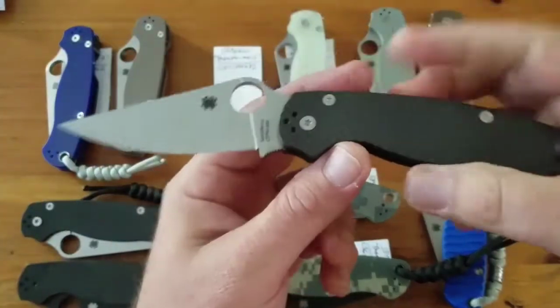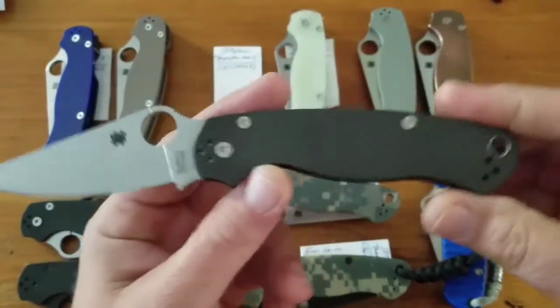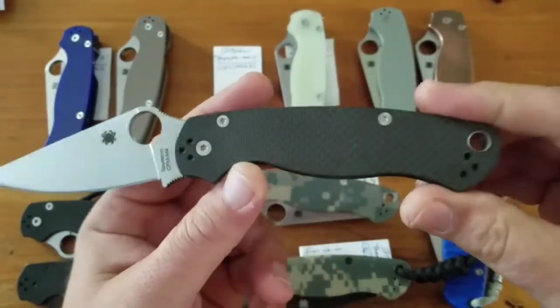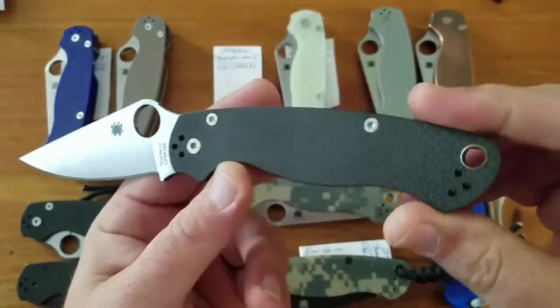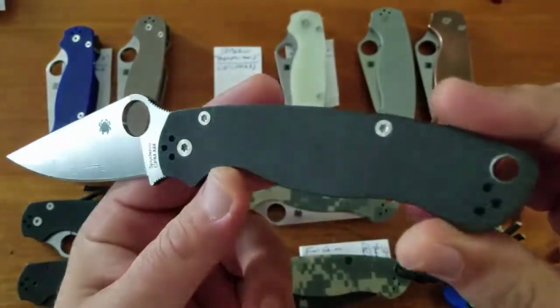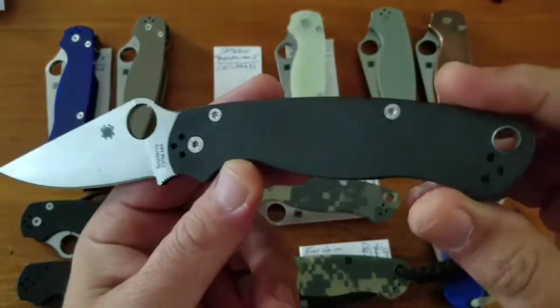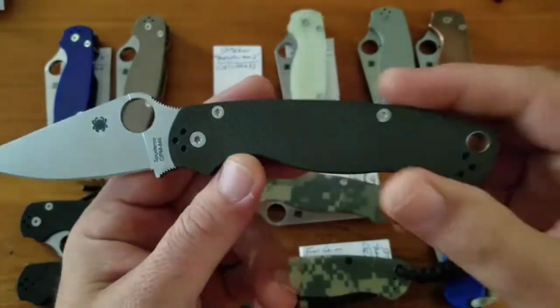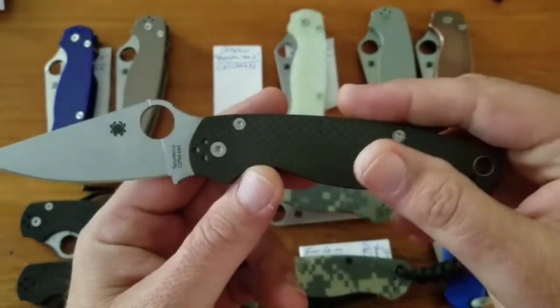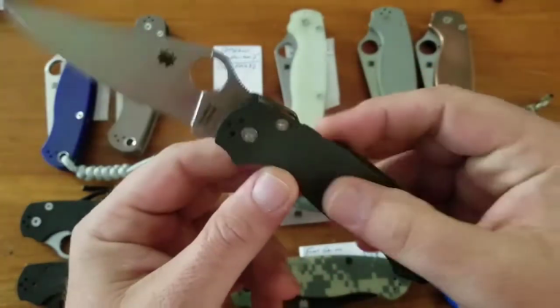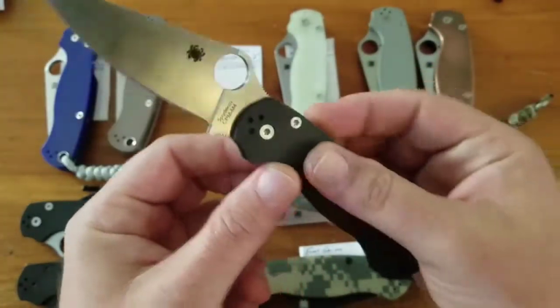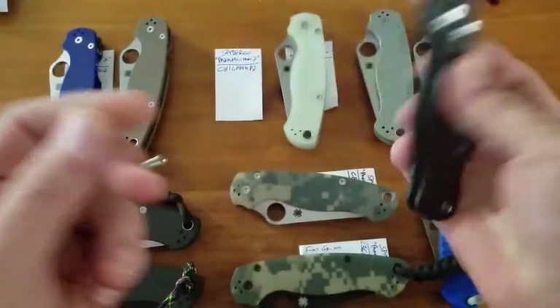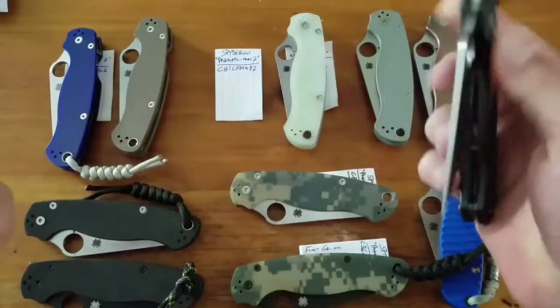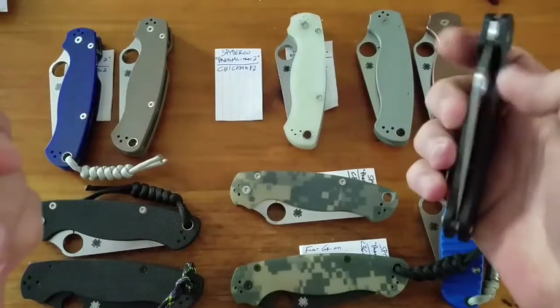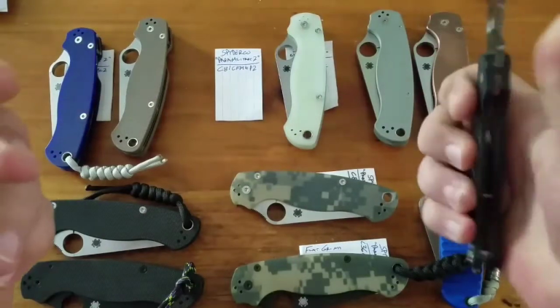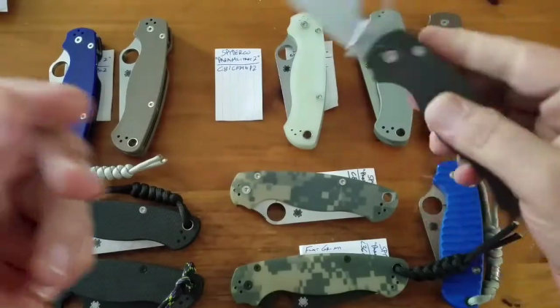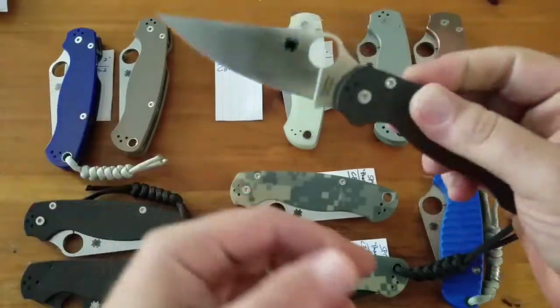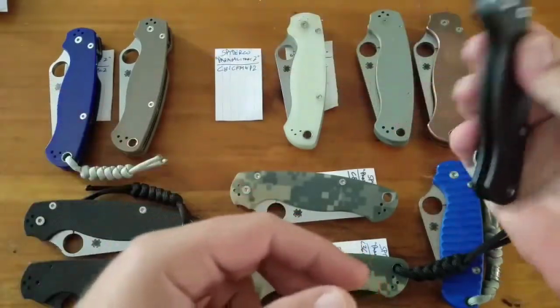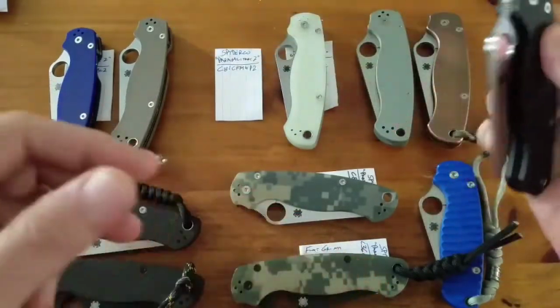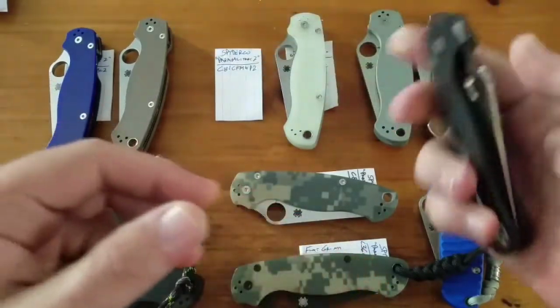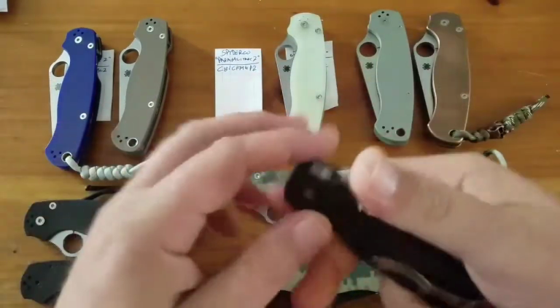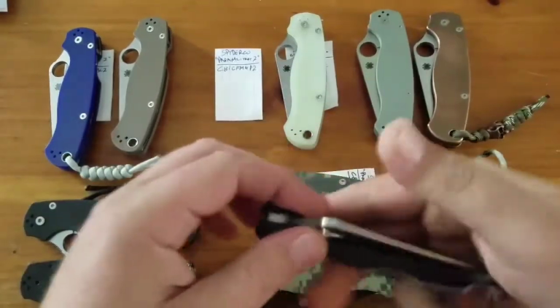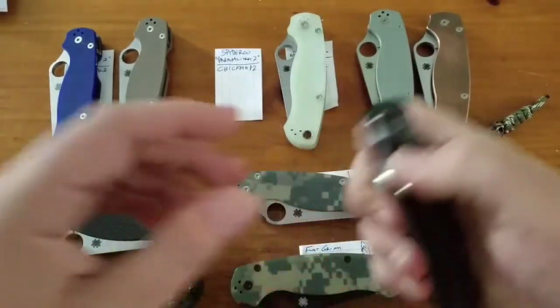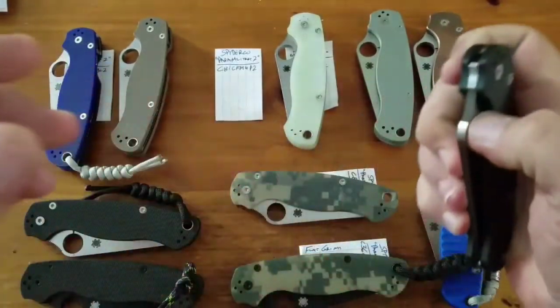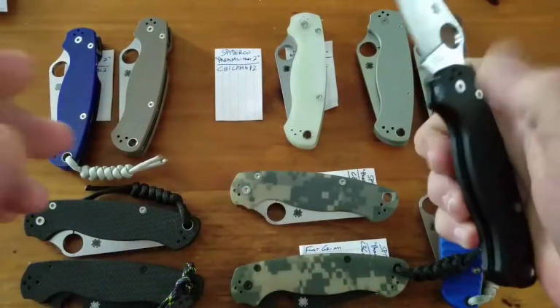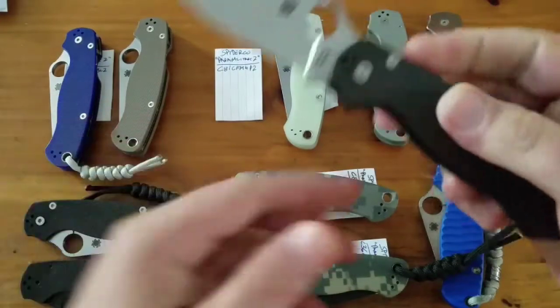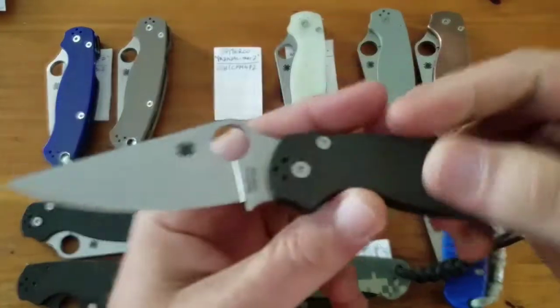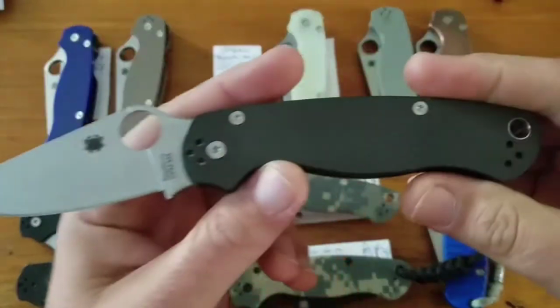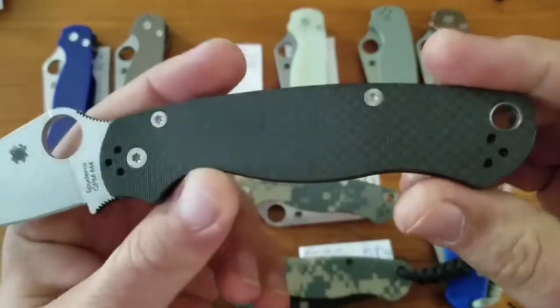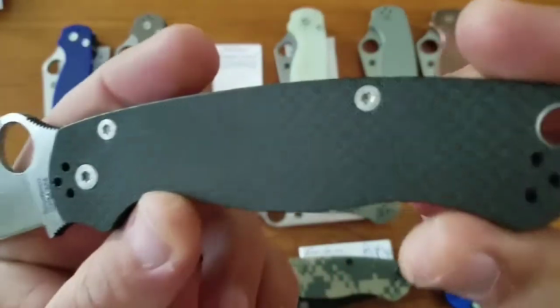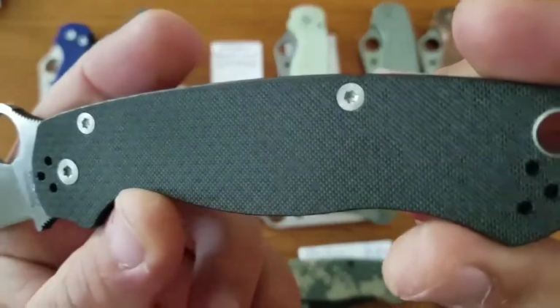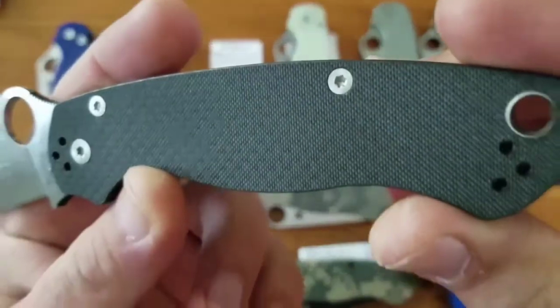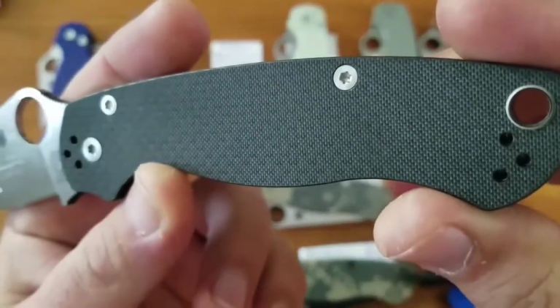Next up, the CPM M4 steel with carbon fiber handles — this was a Knifeworks exclusive, about a $220 knife. I had two of these and traded one. The carbon fiber is nice.